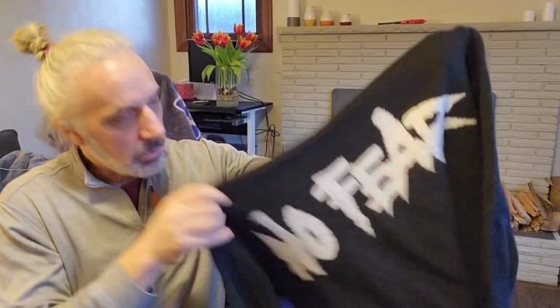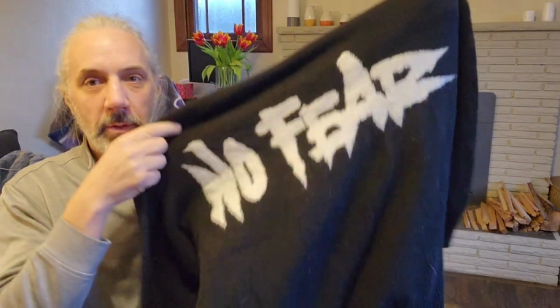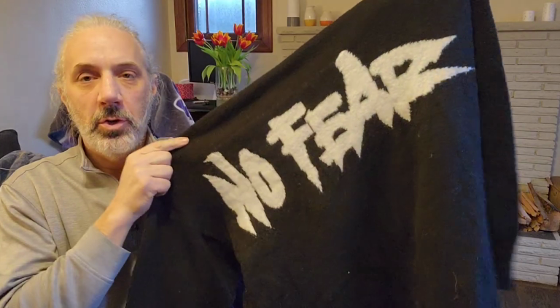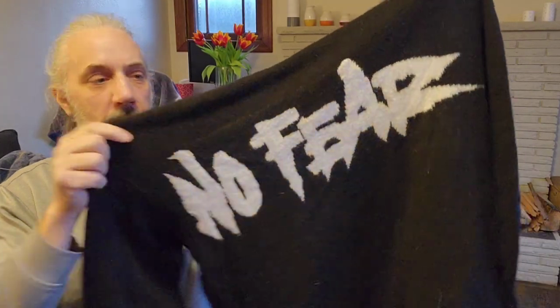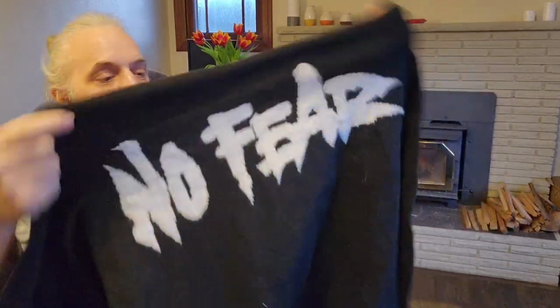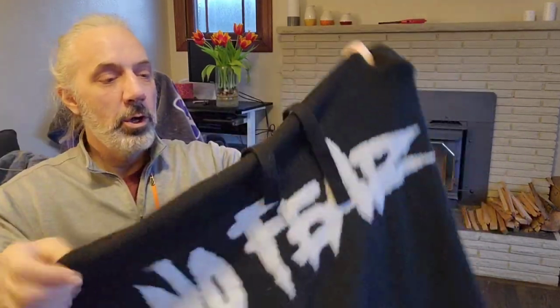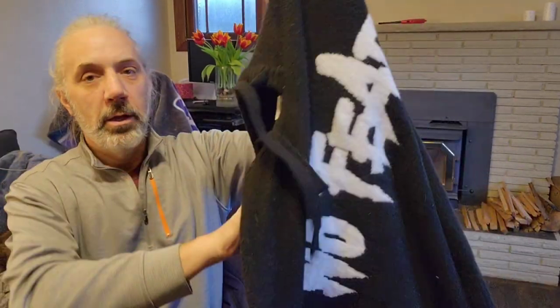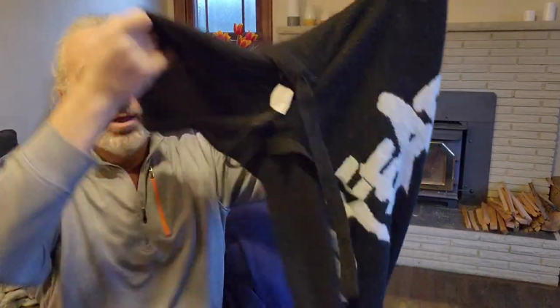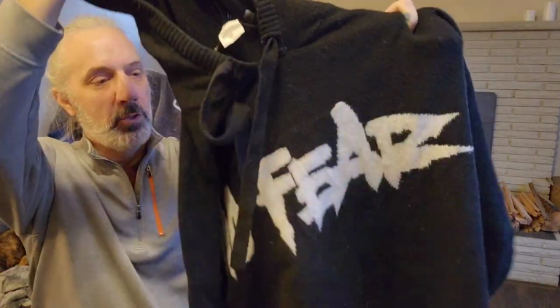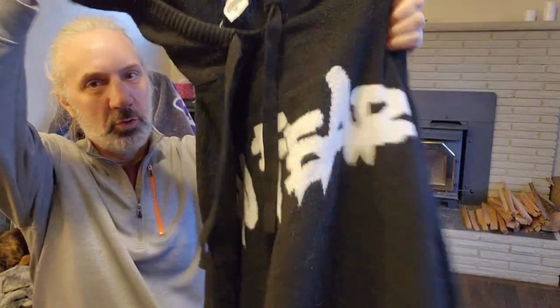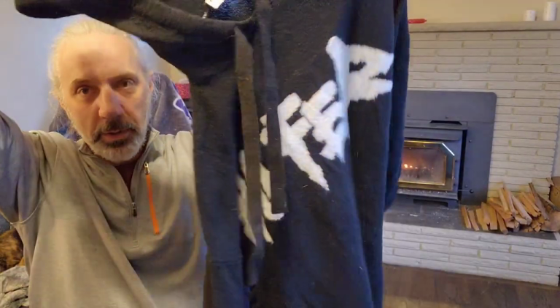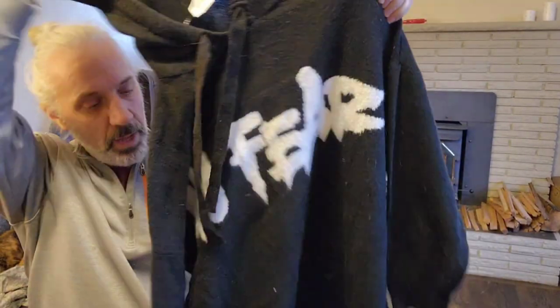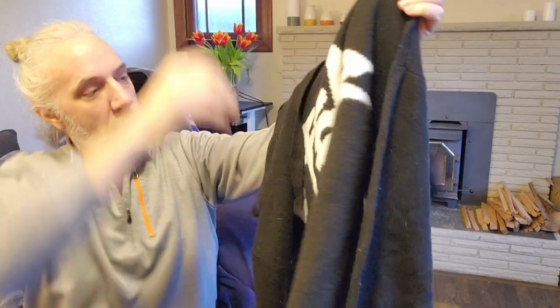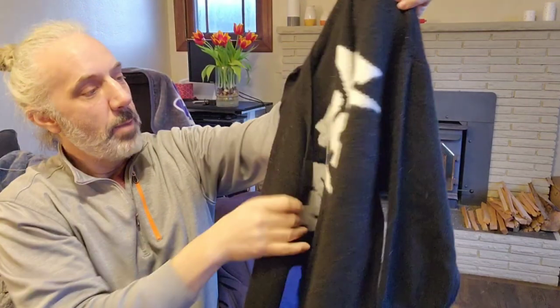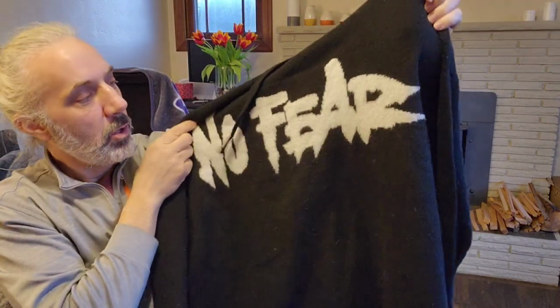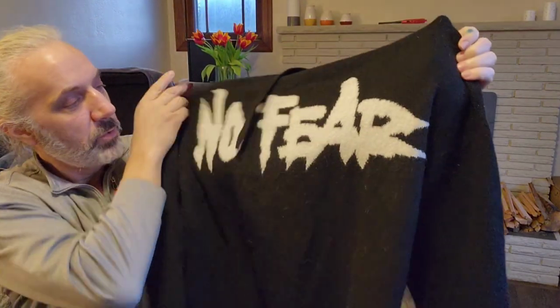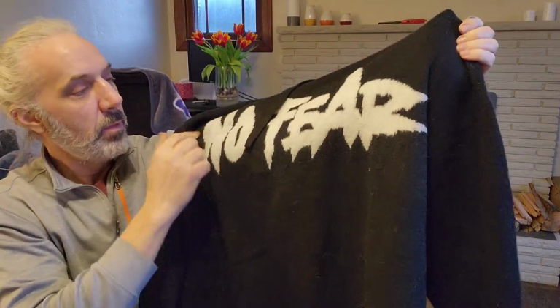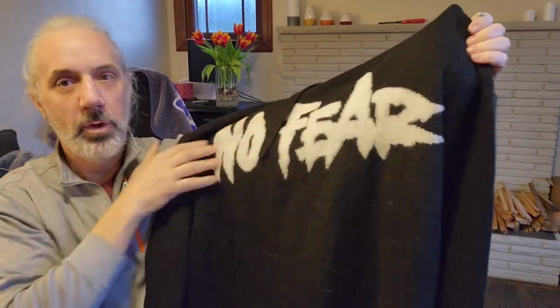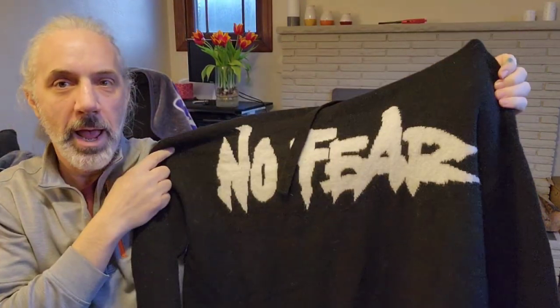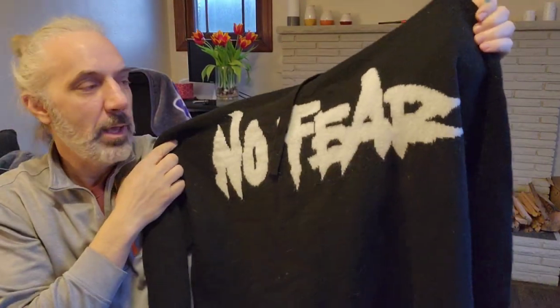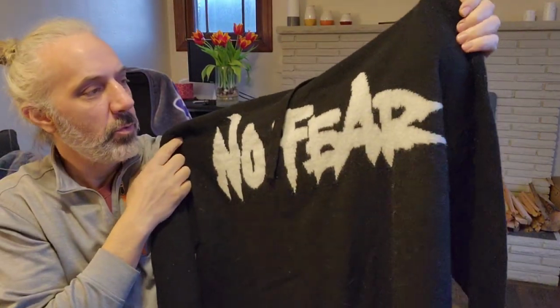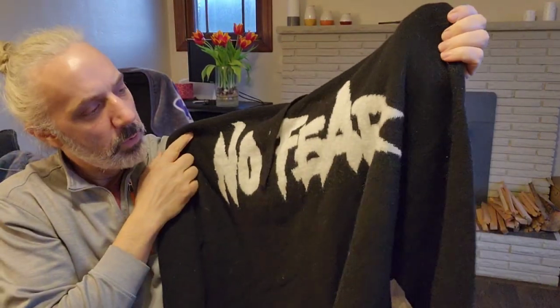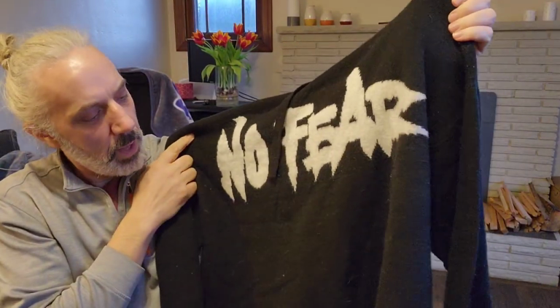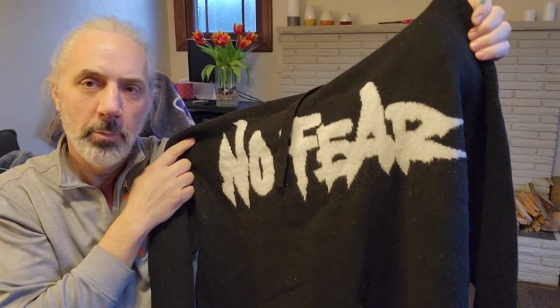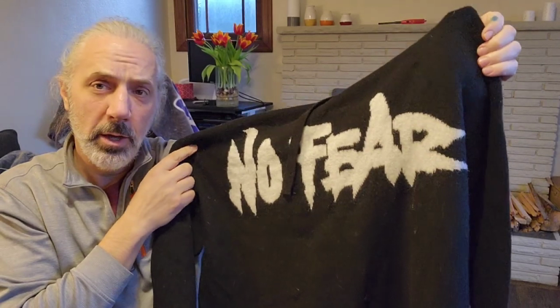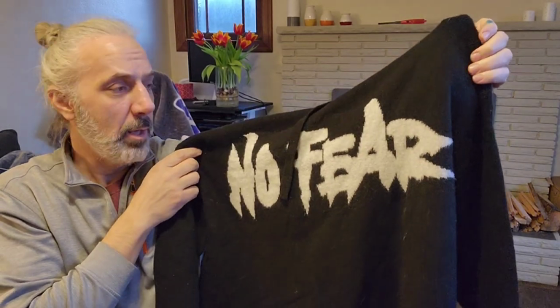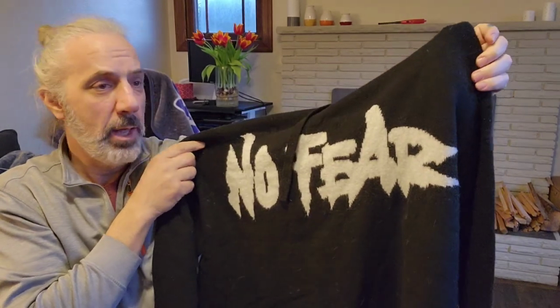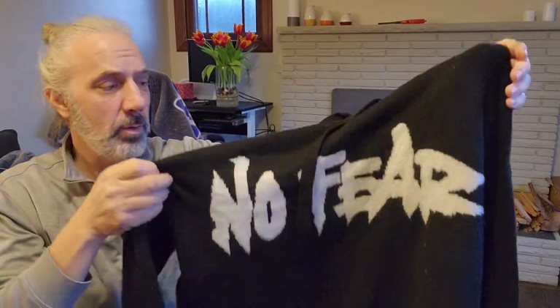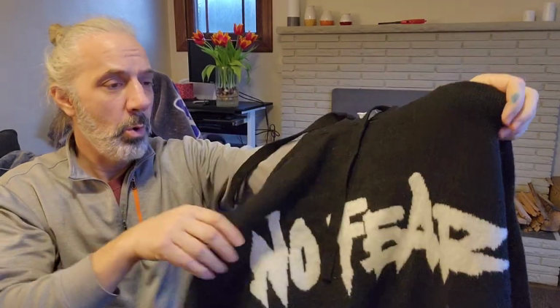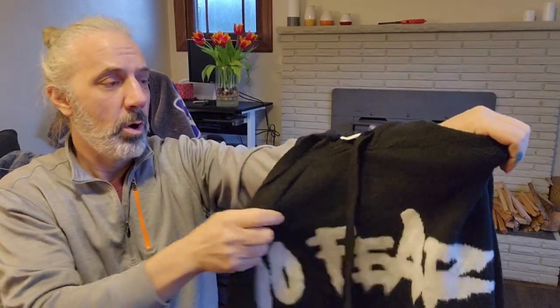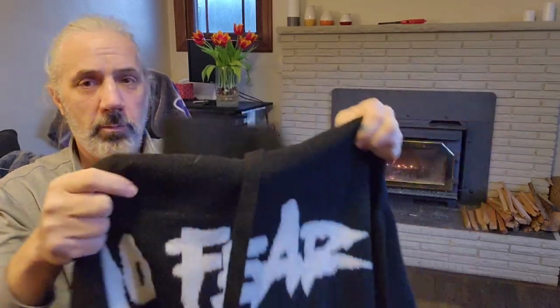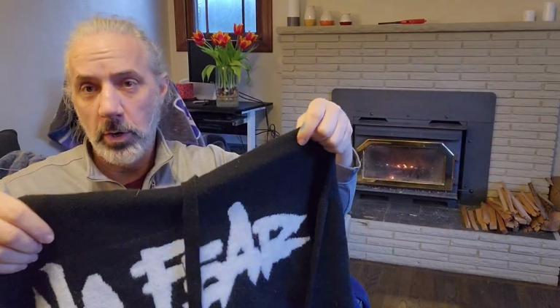This is a No Fear hooded sweater-type thing. I did look up the No Fear brand and the sell-through rate was pretty good, and they seem to be going for around $40. So we'll find out.